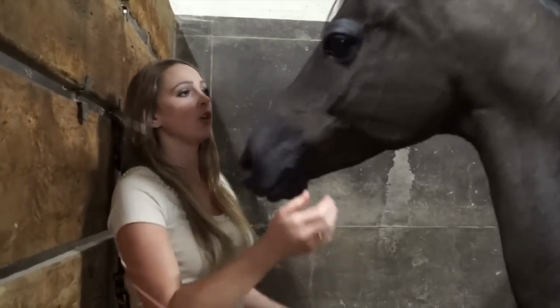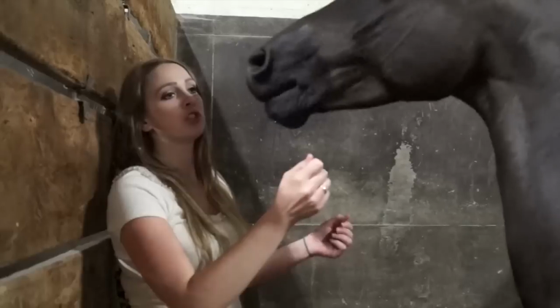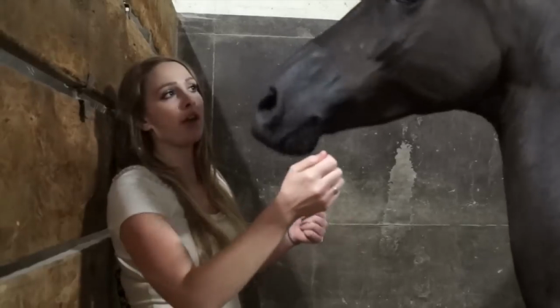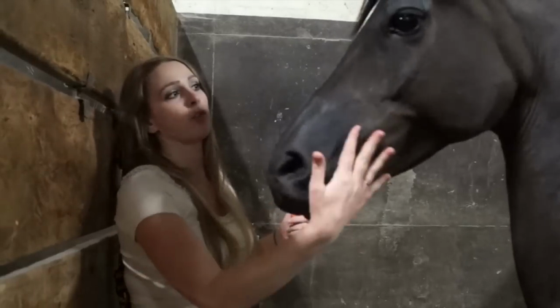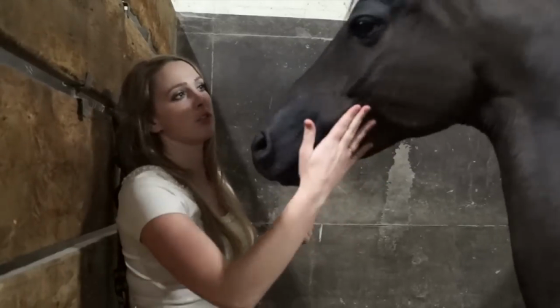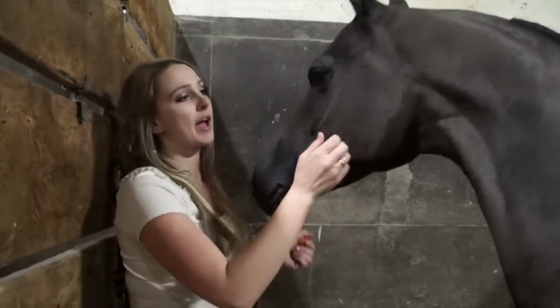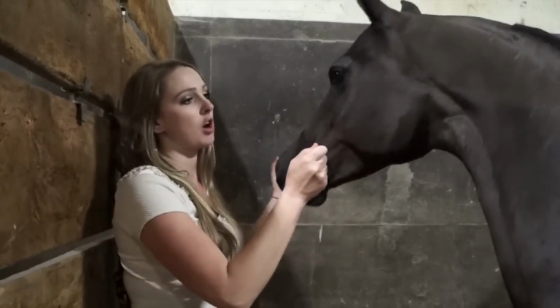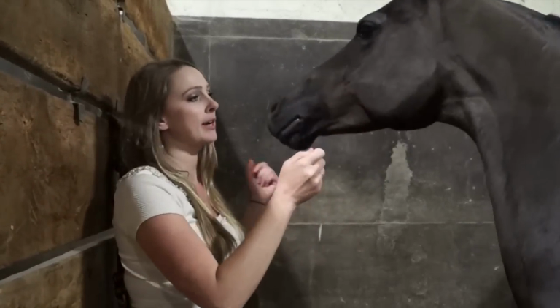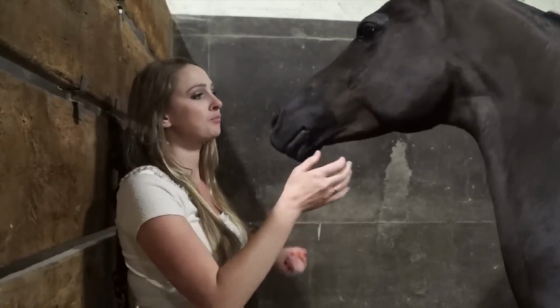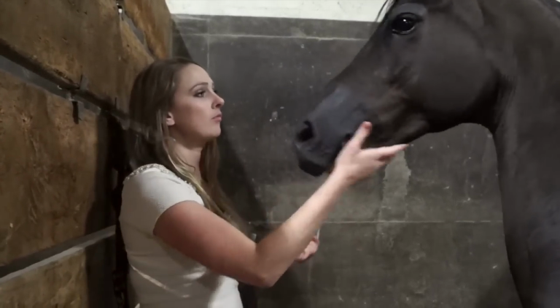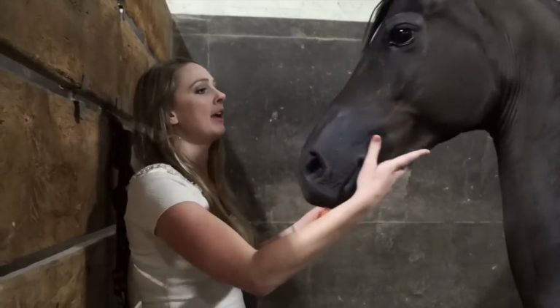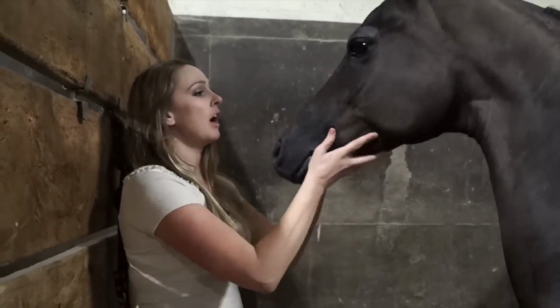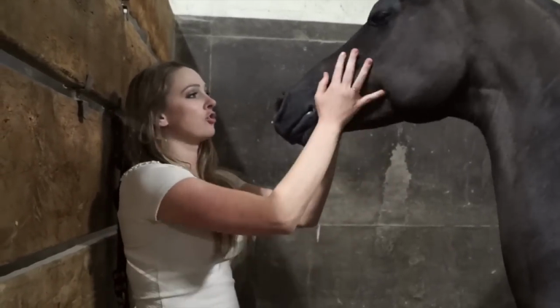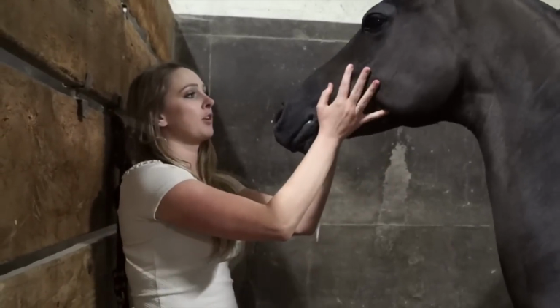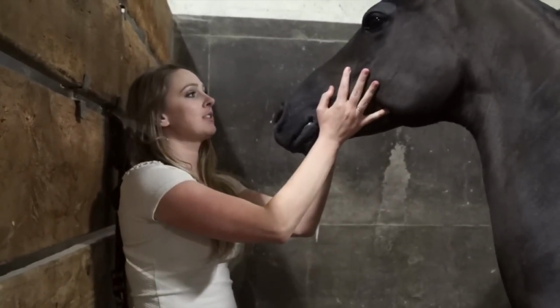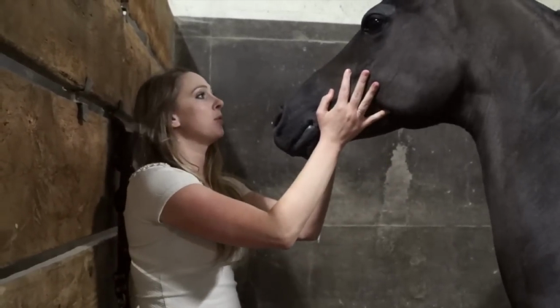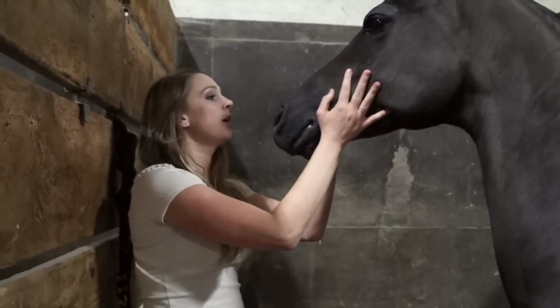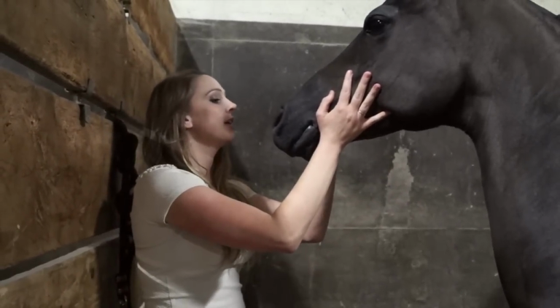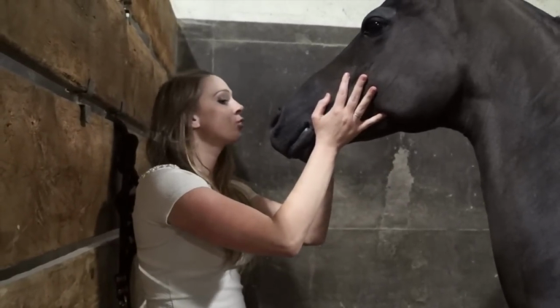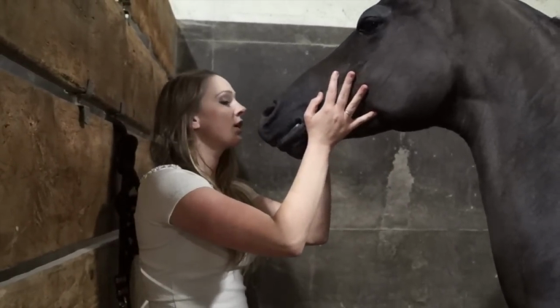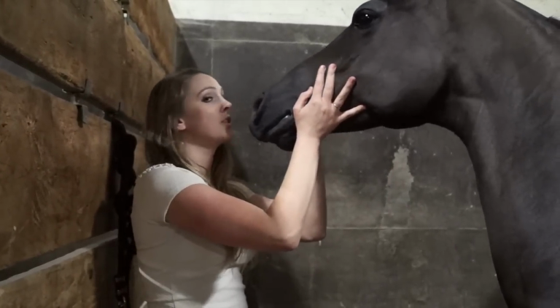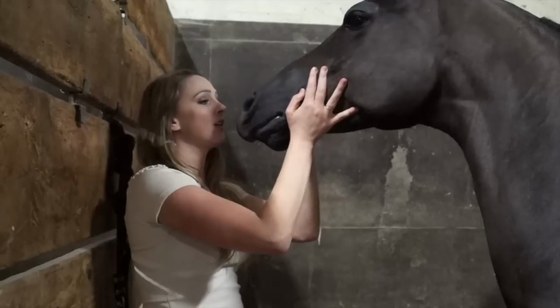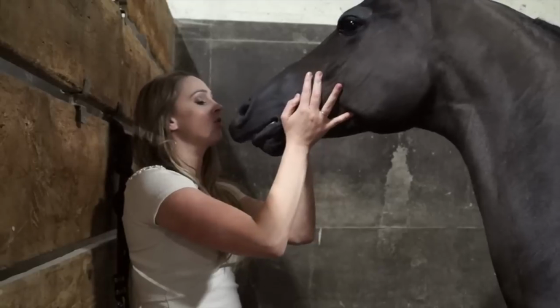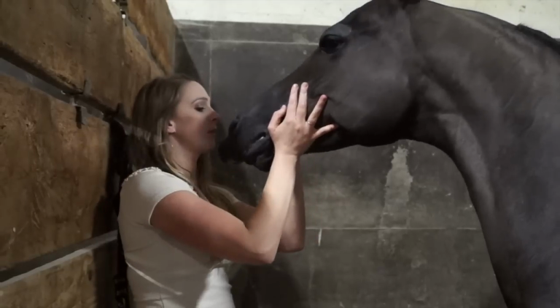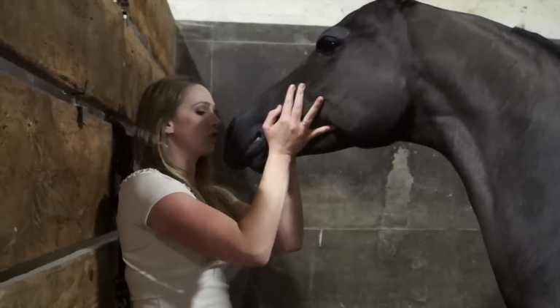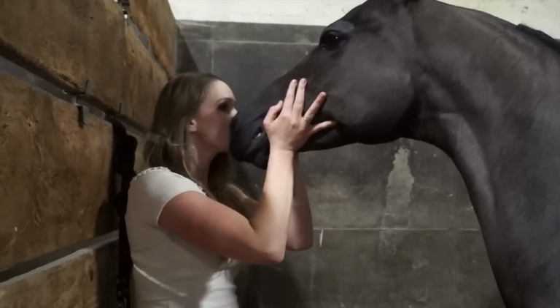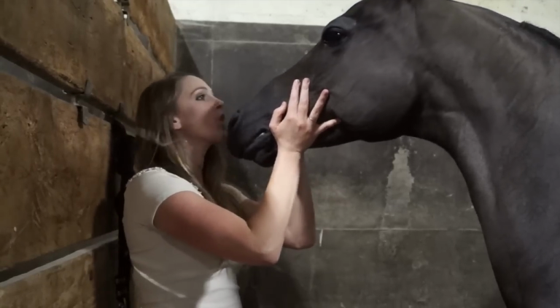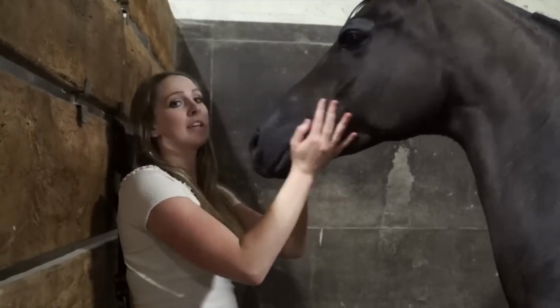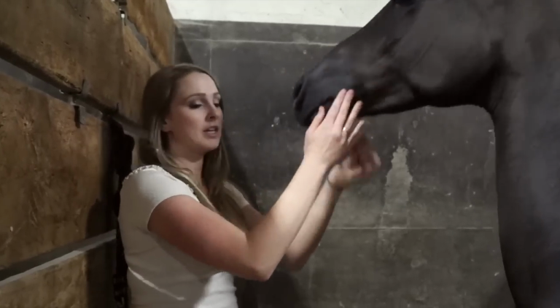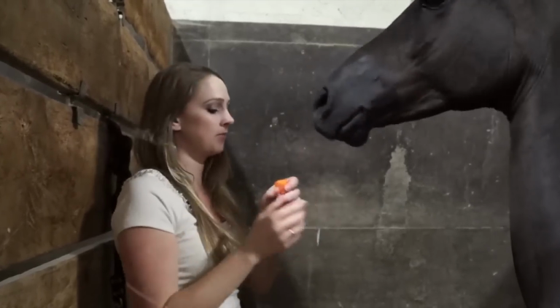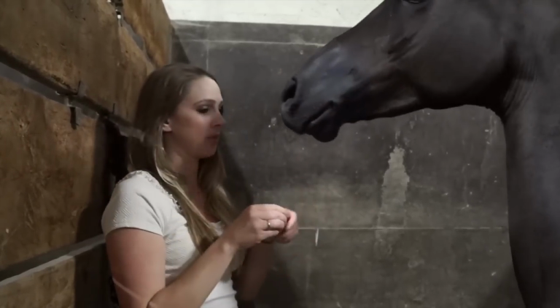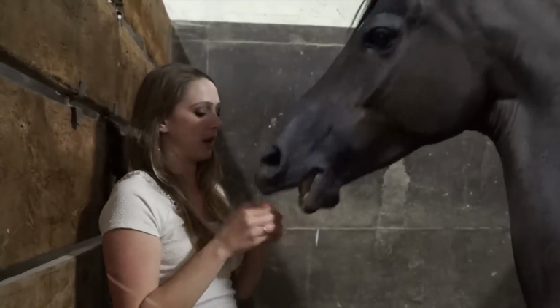So usually if horses don't know it, I put a halter on them and I'll just grab their face and I'll say, 'Butchie, give me a kiss.' And I'll put the nose to my face. I give a kiss, then I give them some carrot.